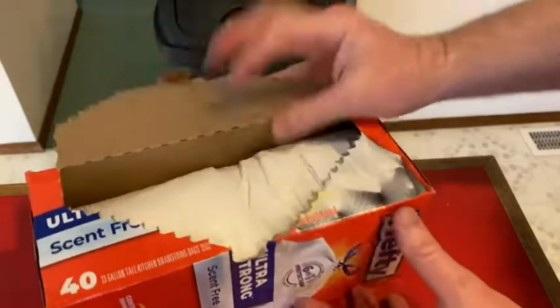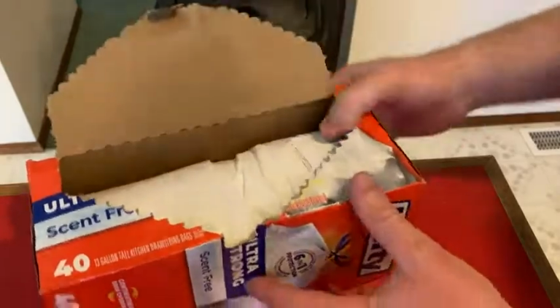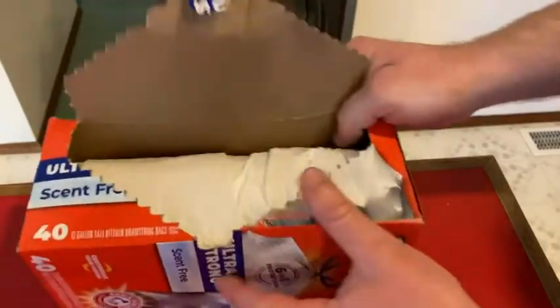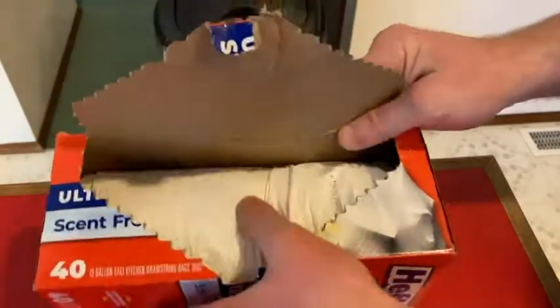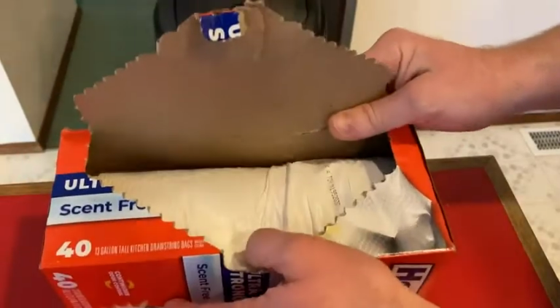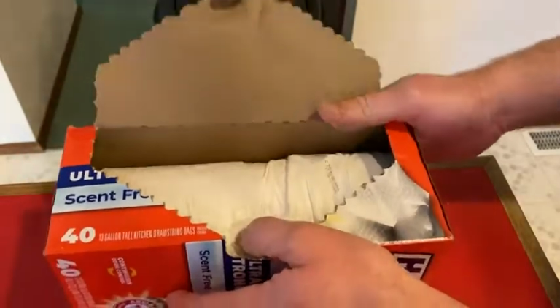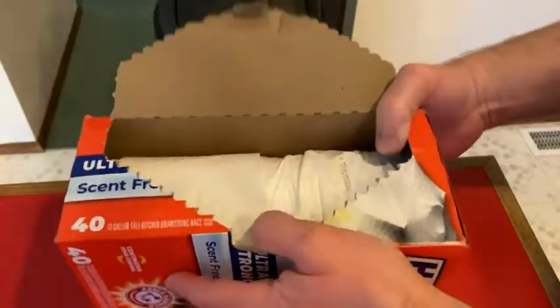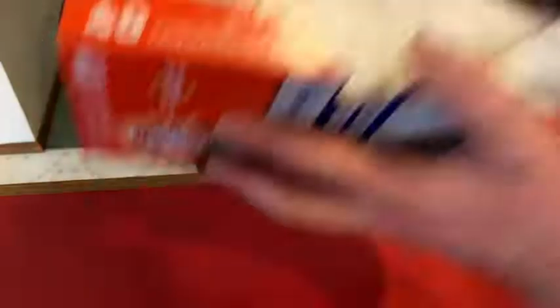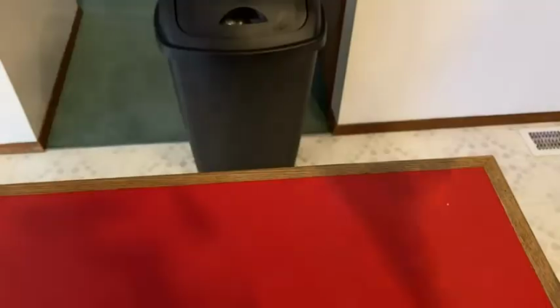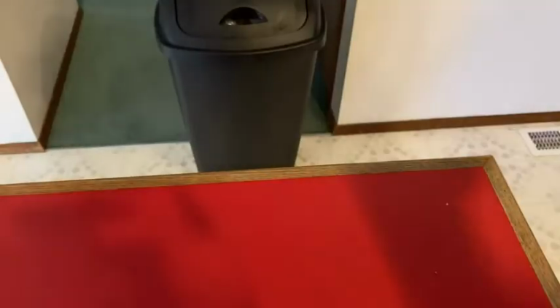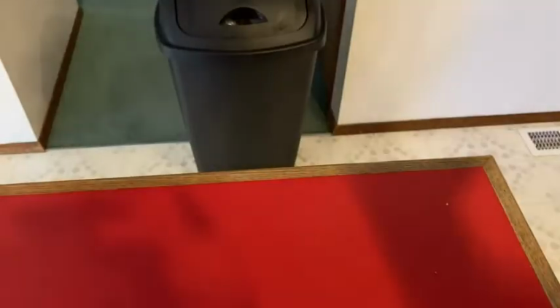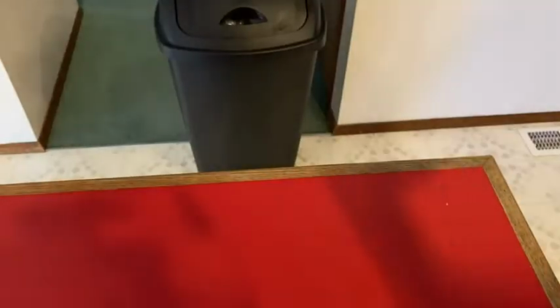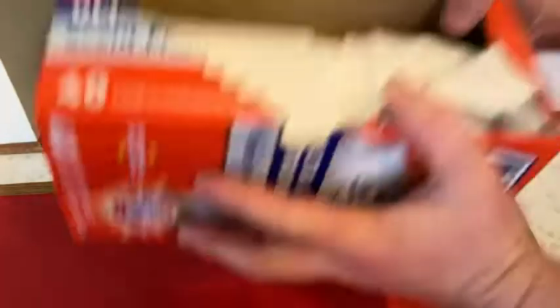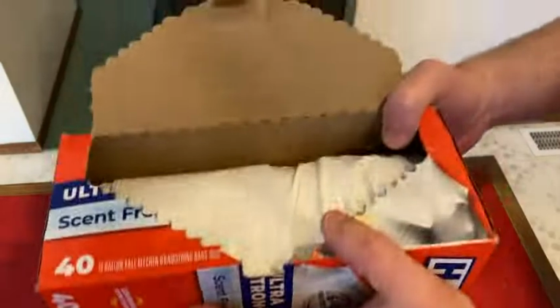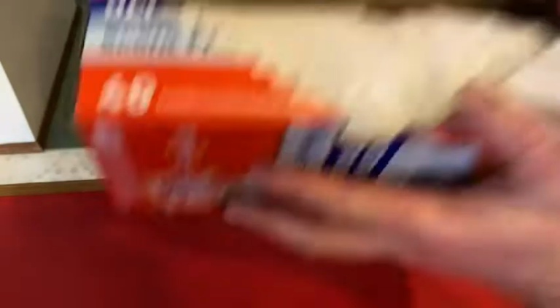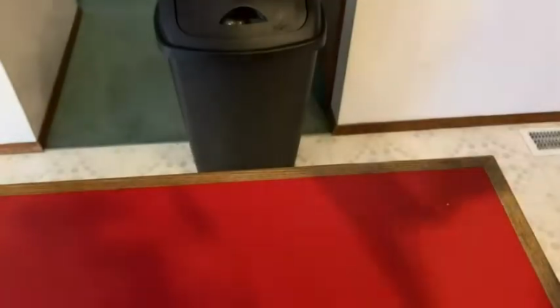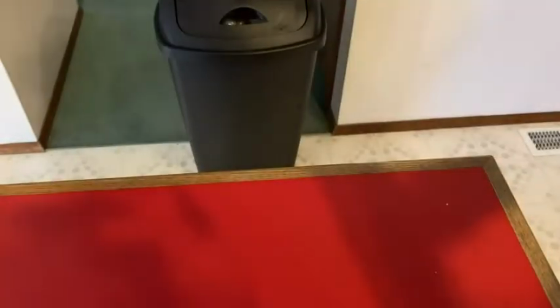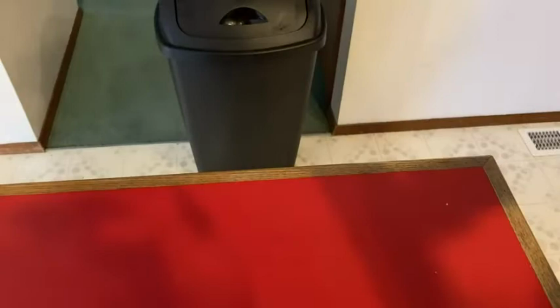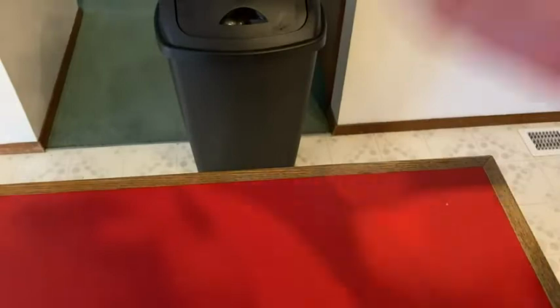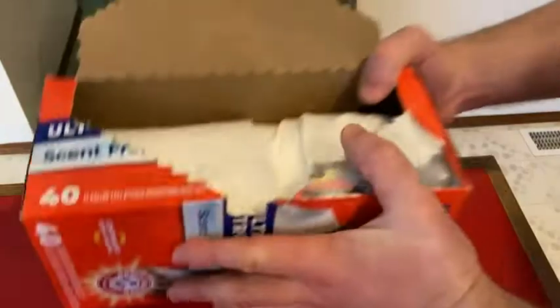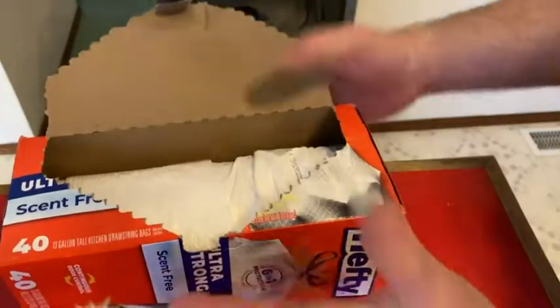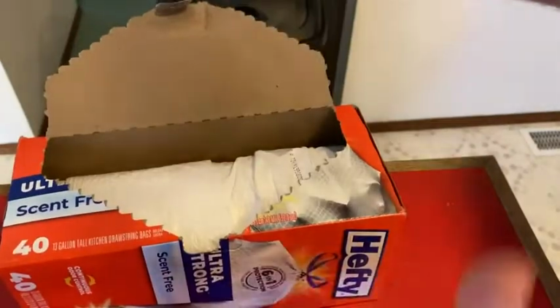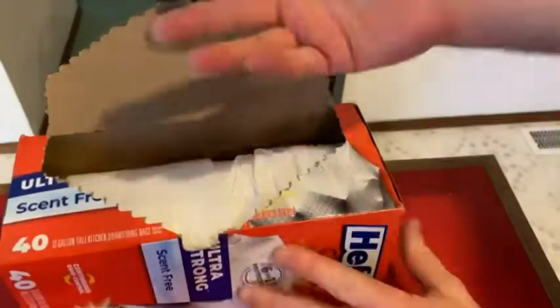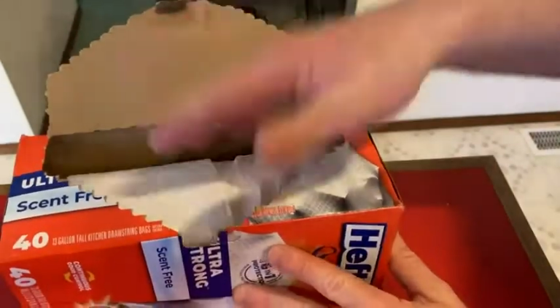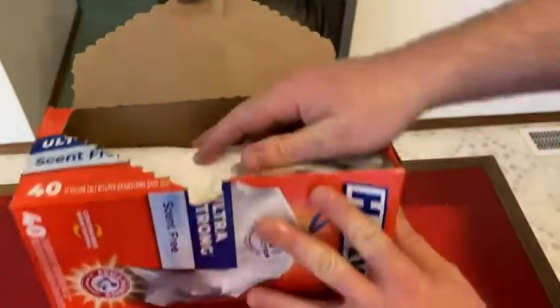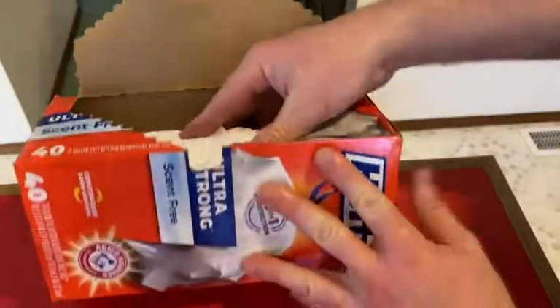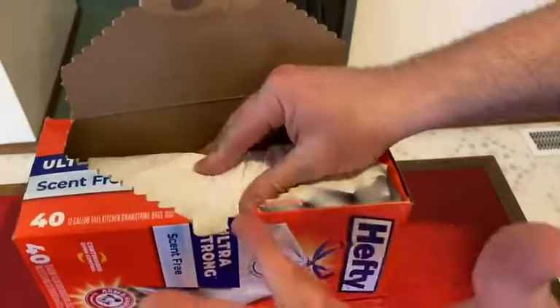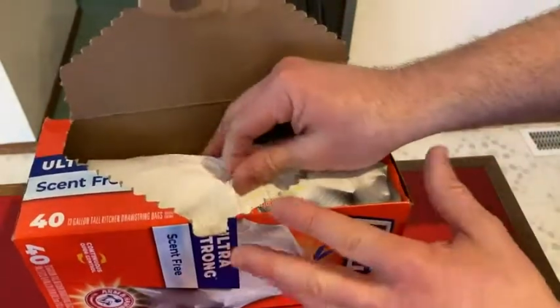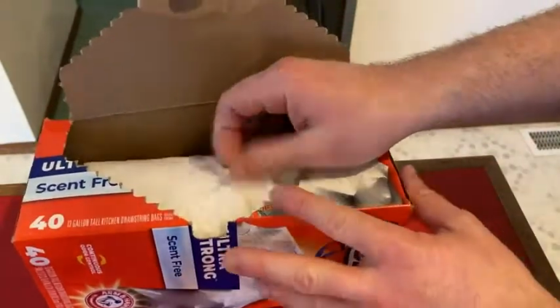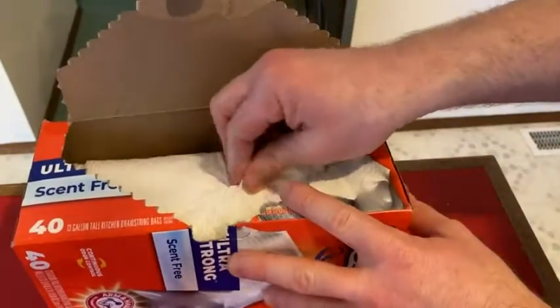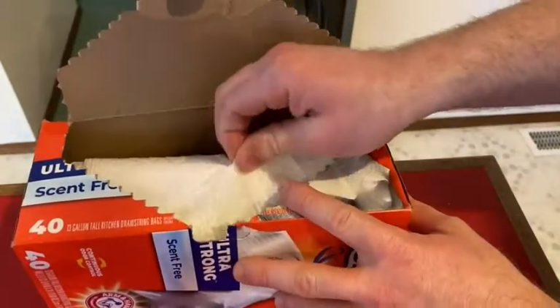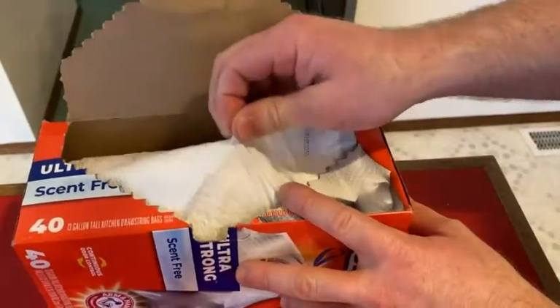I'm just going to give it a whiff, see if they actually have a scent. No scent at all. Nothing. It just smells like maybe a little bit like plastic, but no real smell.